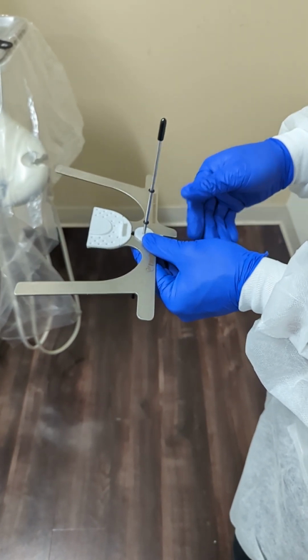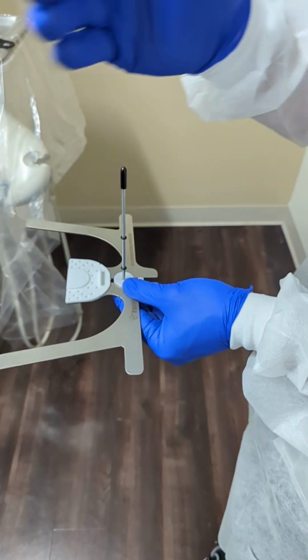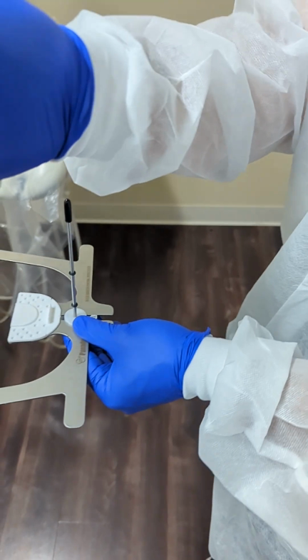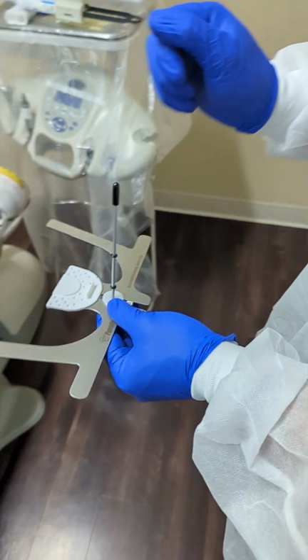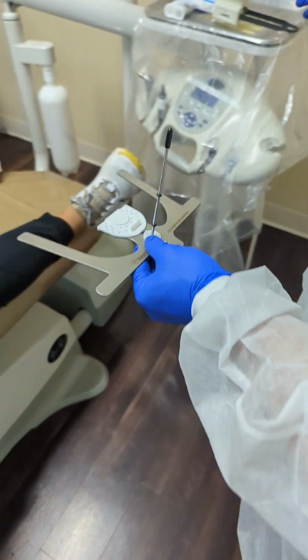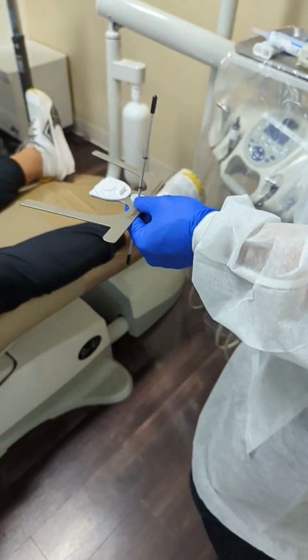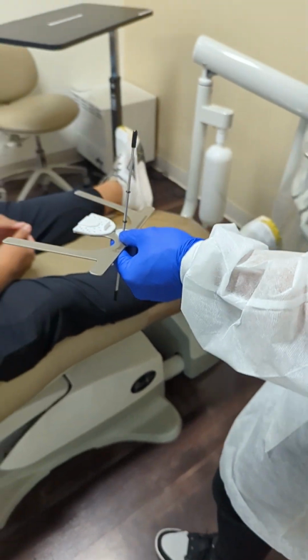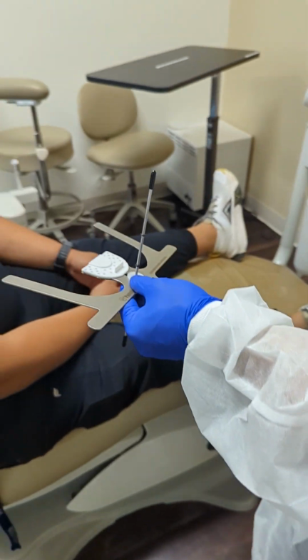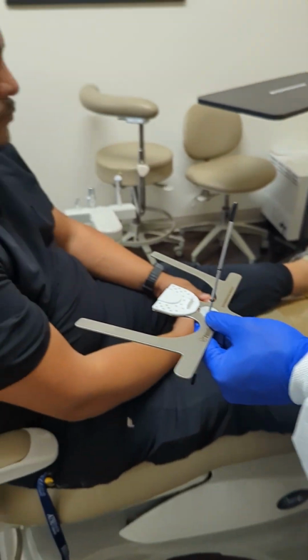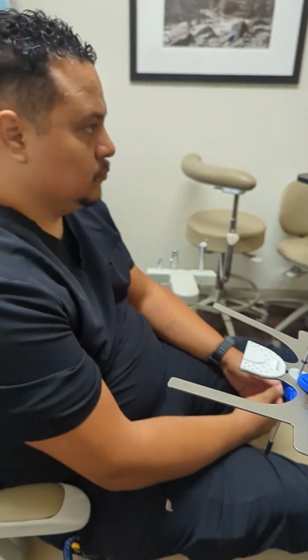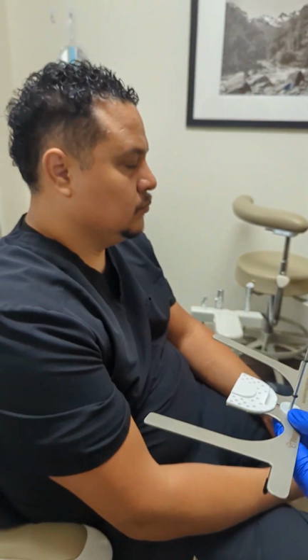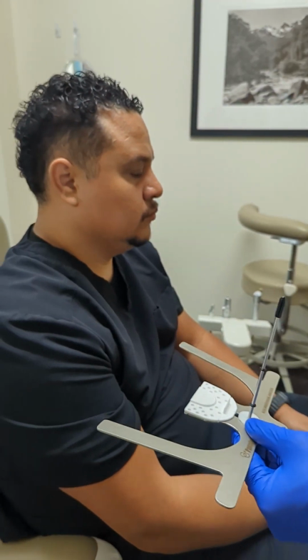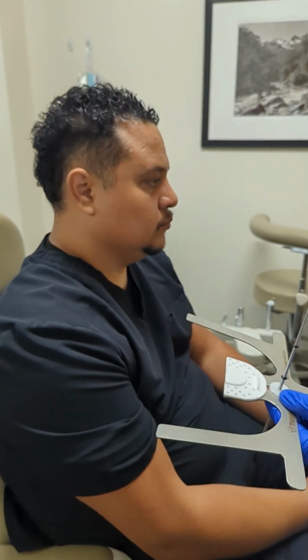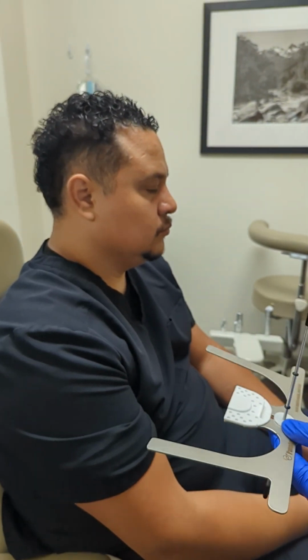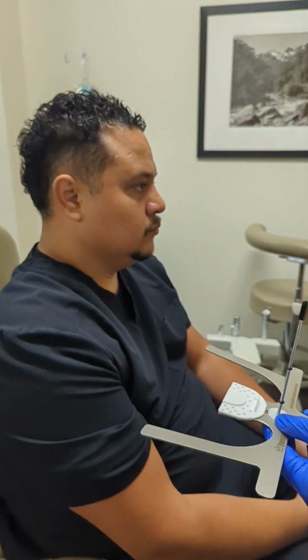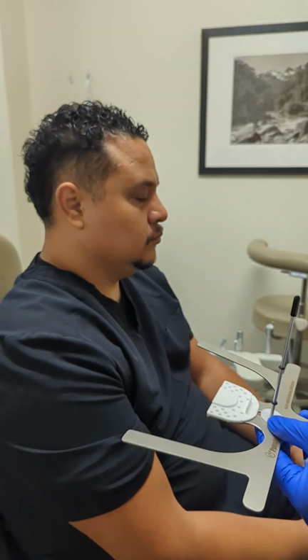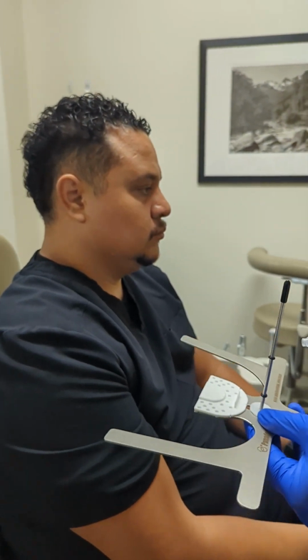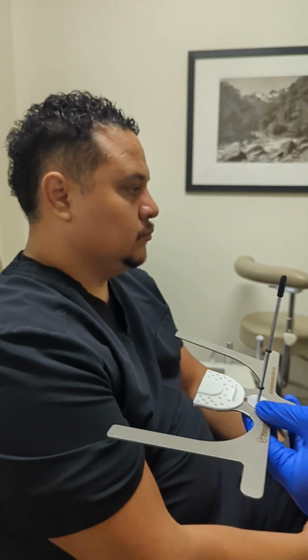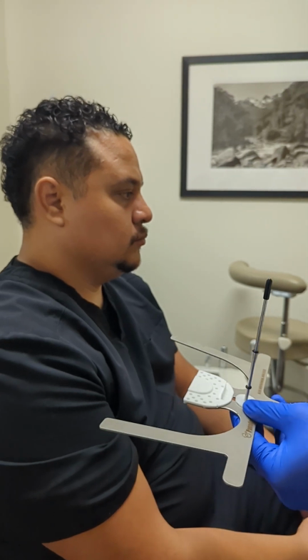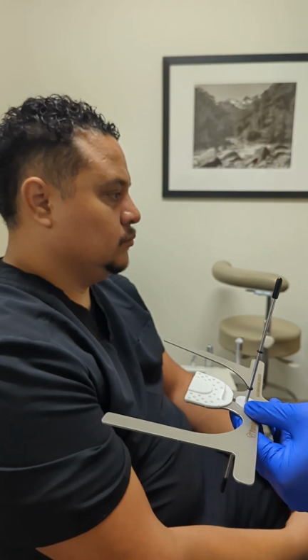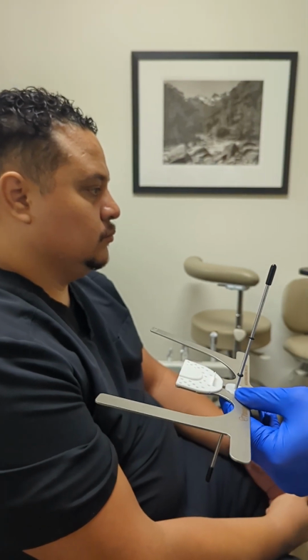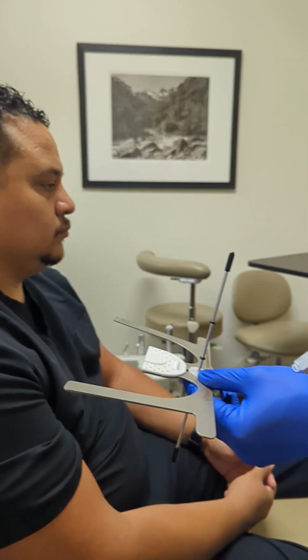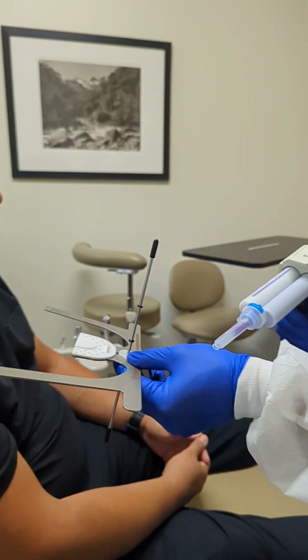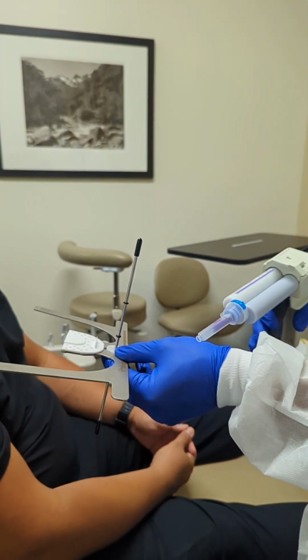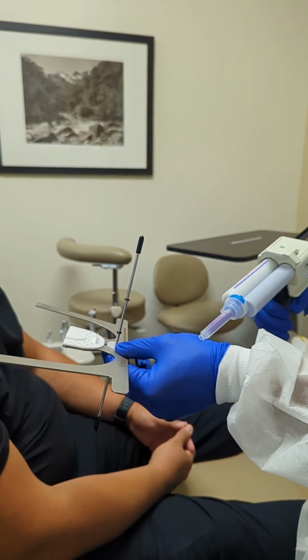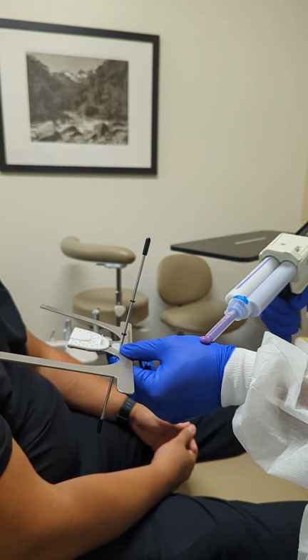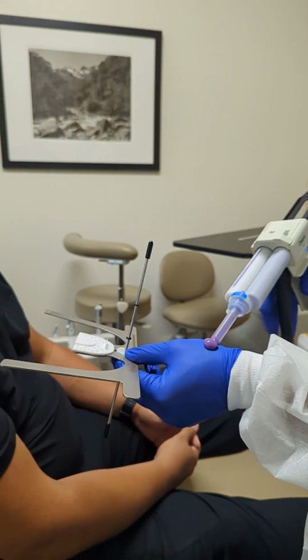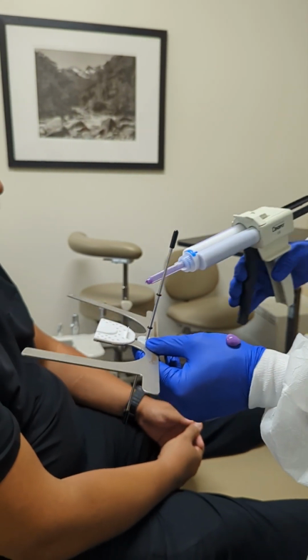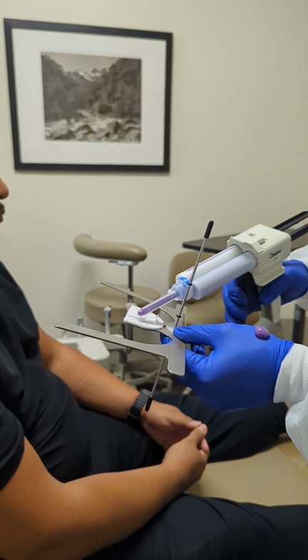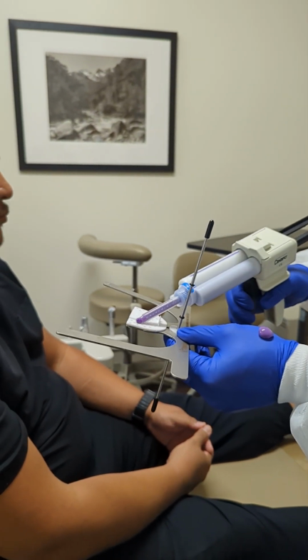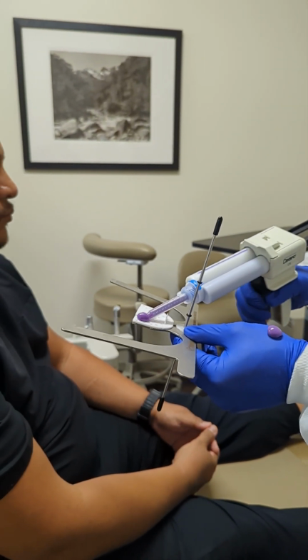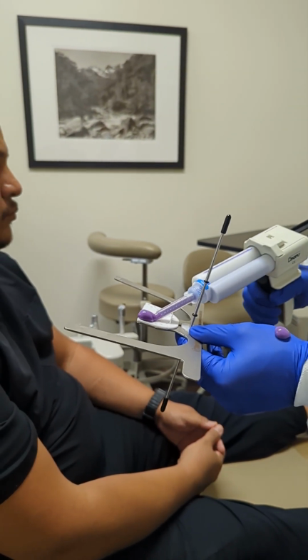We can look at our patient here, have him sit upright, and then we're going to use our bite registration. This is a 45-second working time, a minute and a half set time.